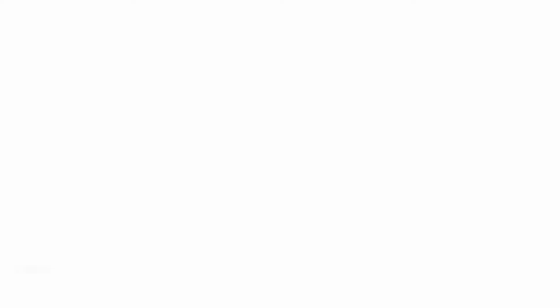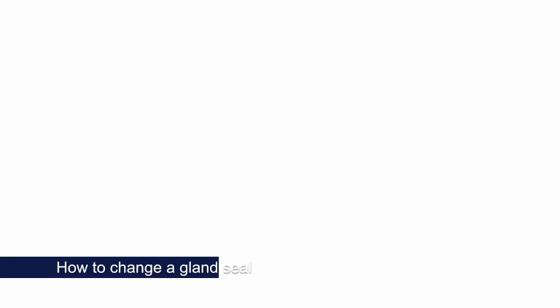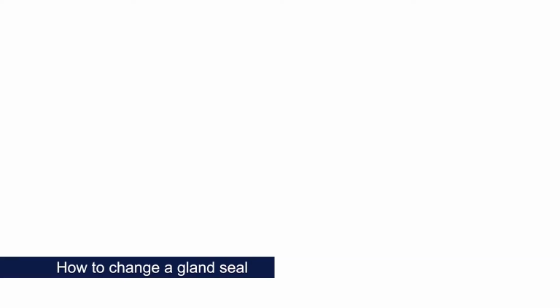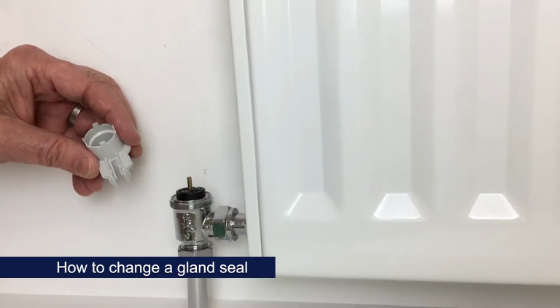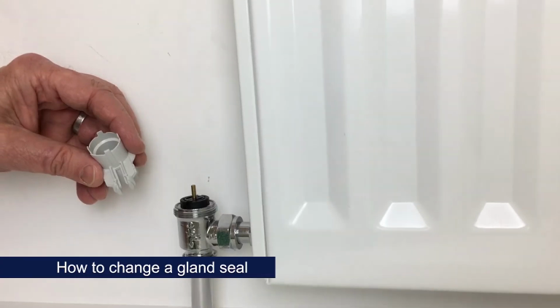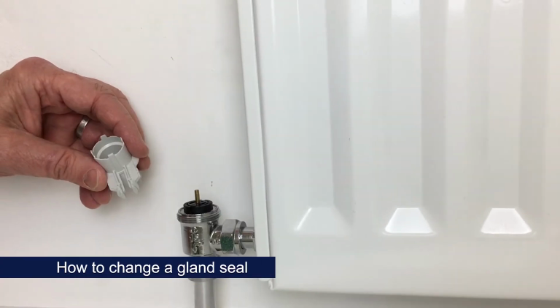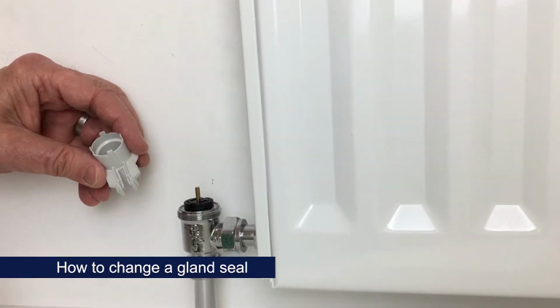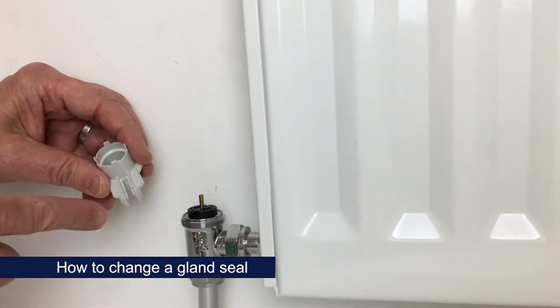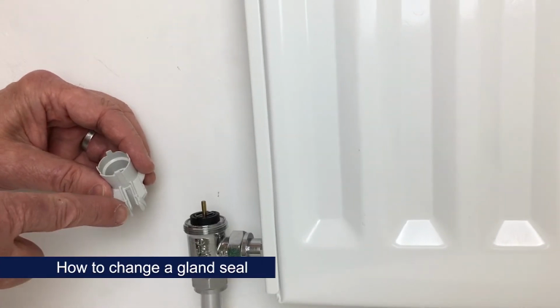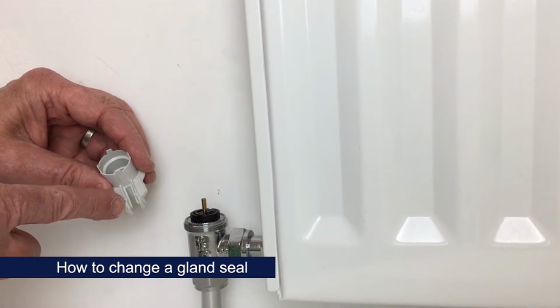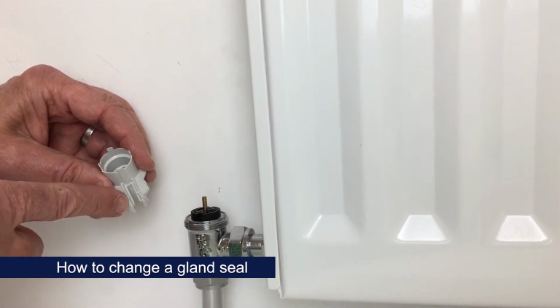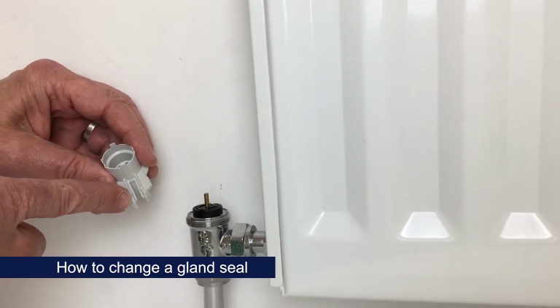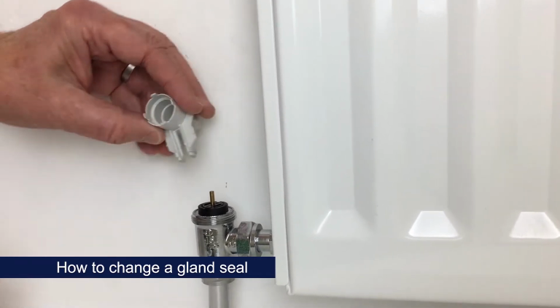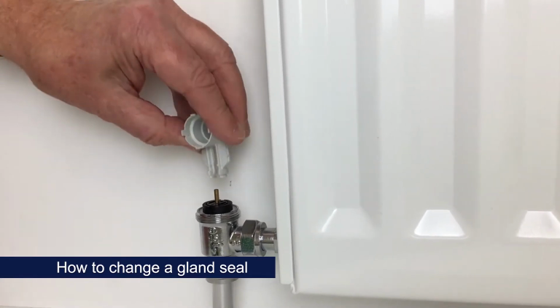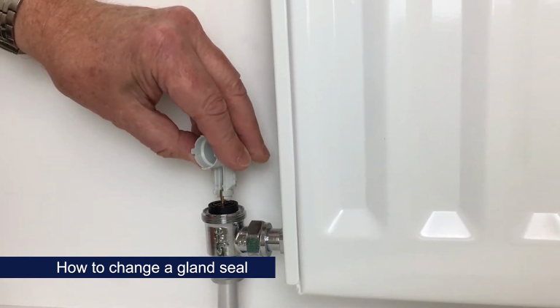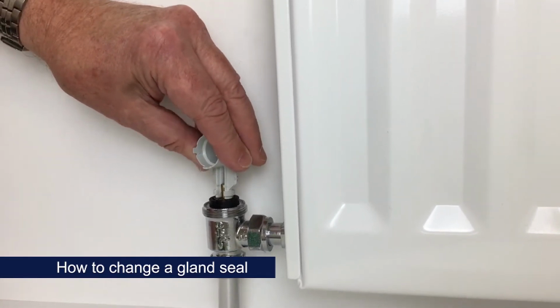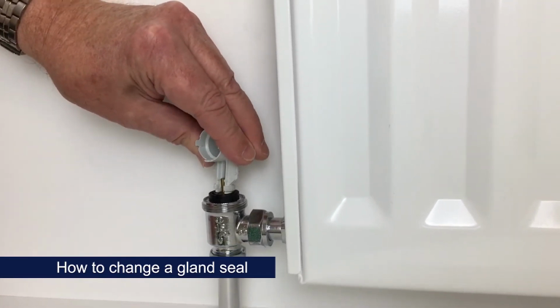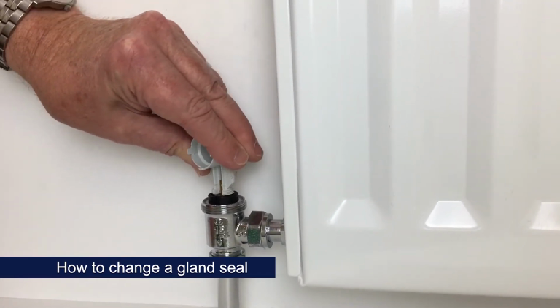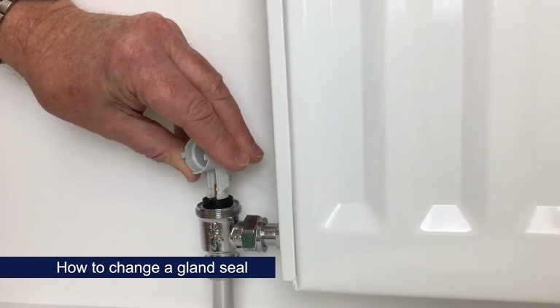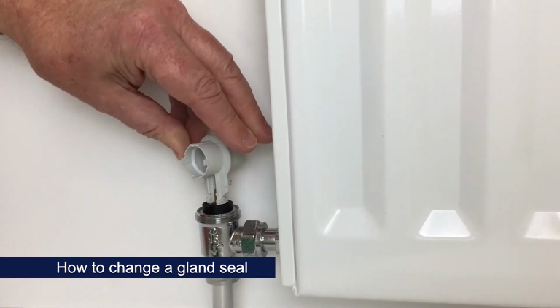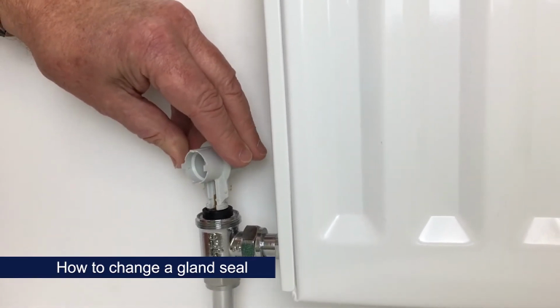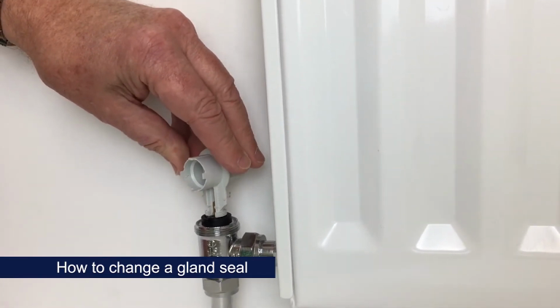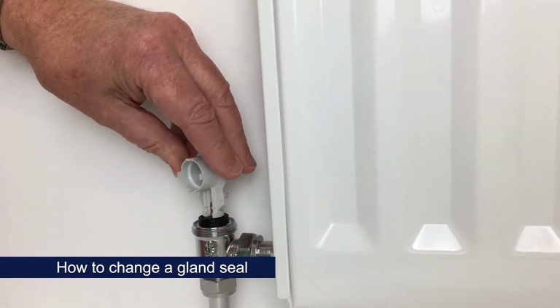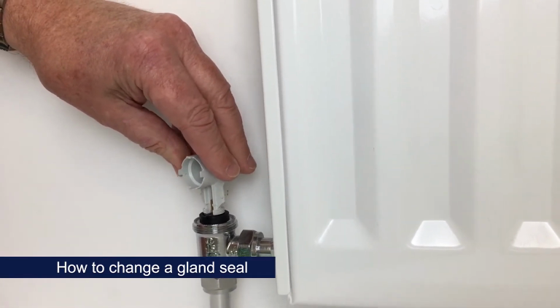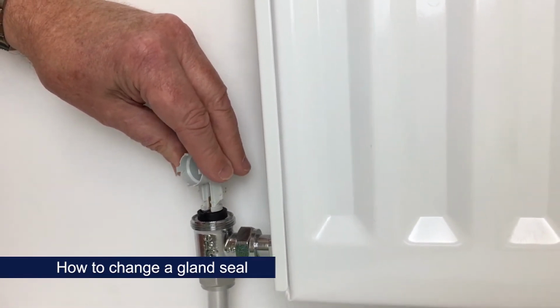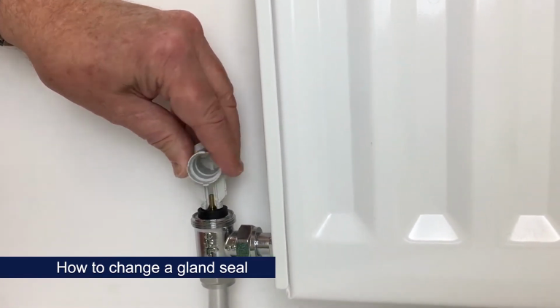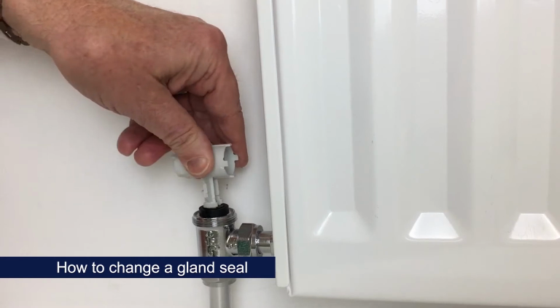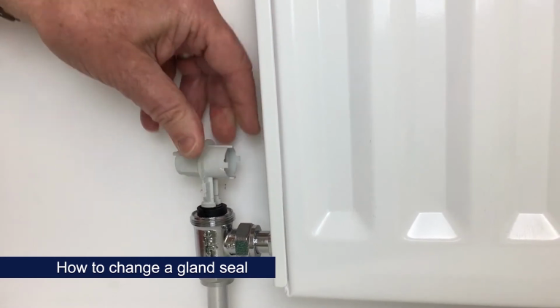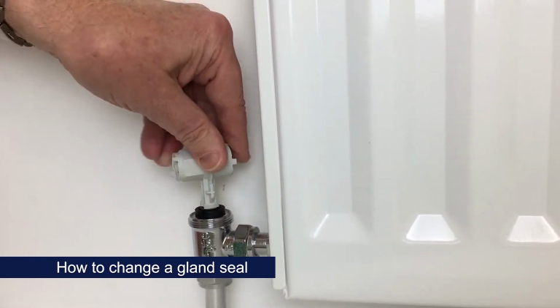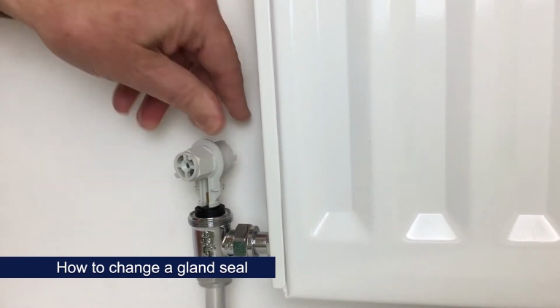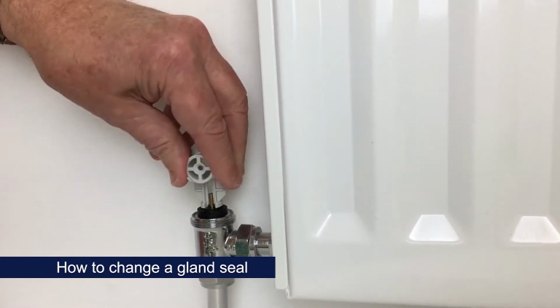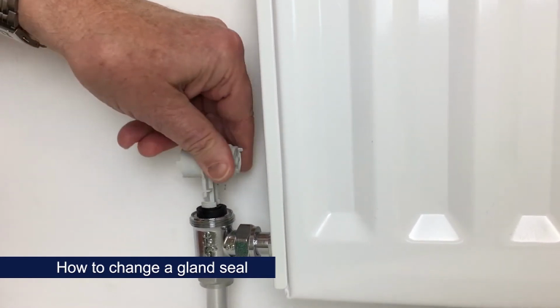To remove the upper gland seal, use this end of the balancing key, insert it in the two holes at the top of the seal, and unscrew.